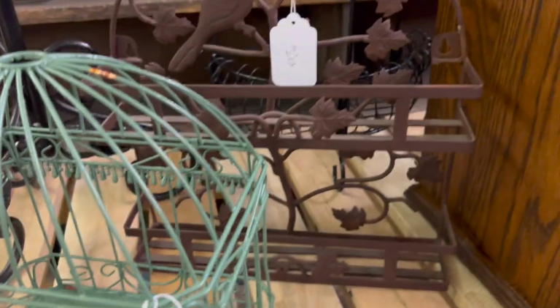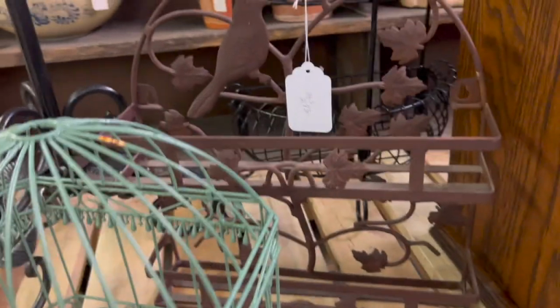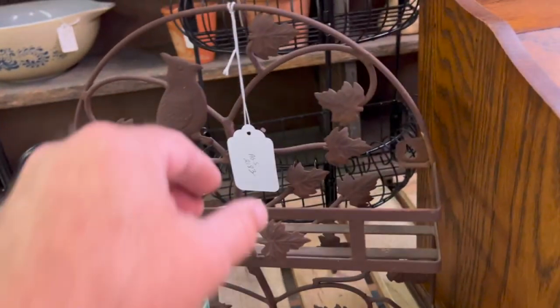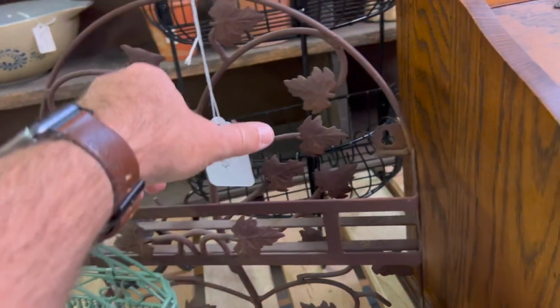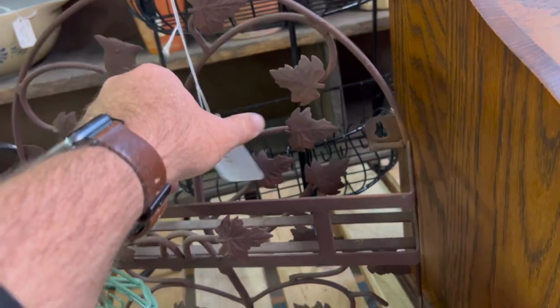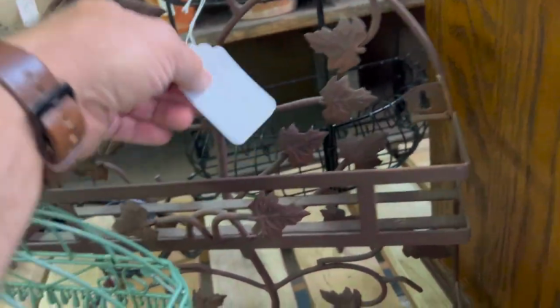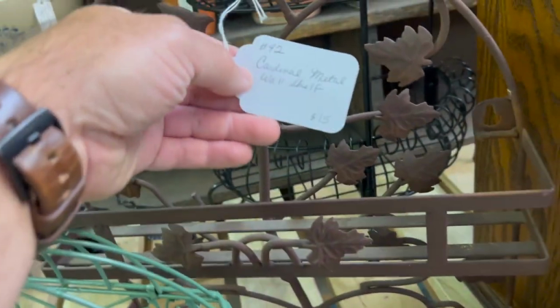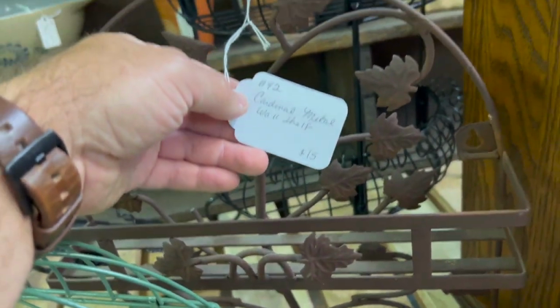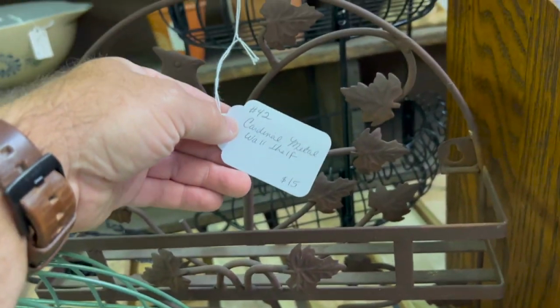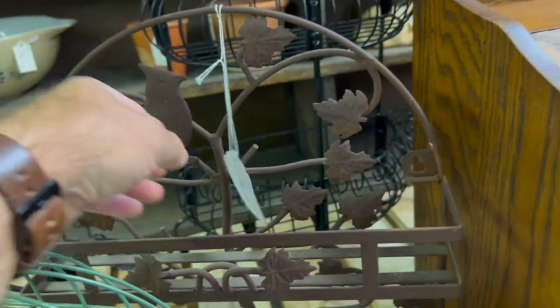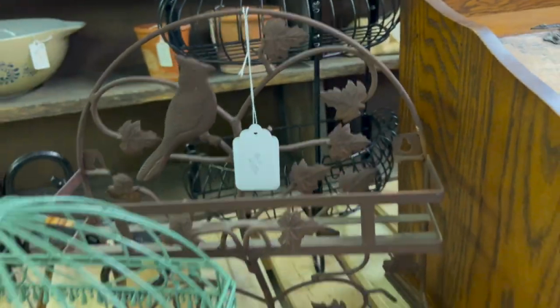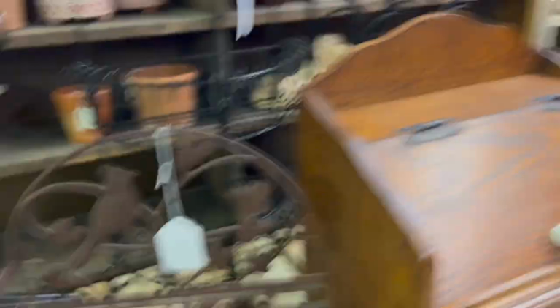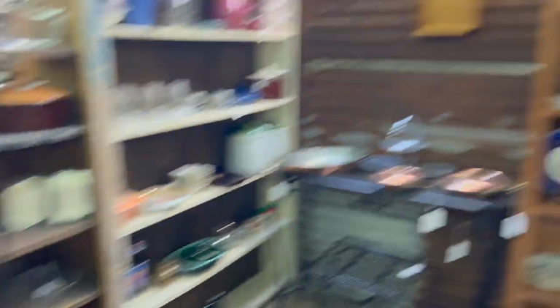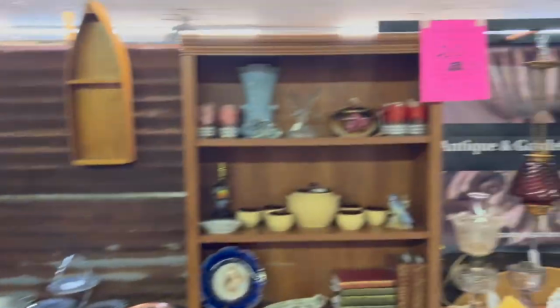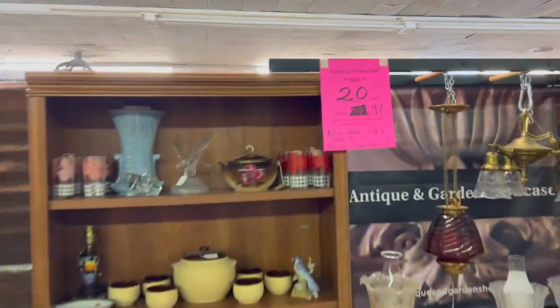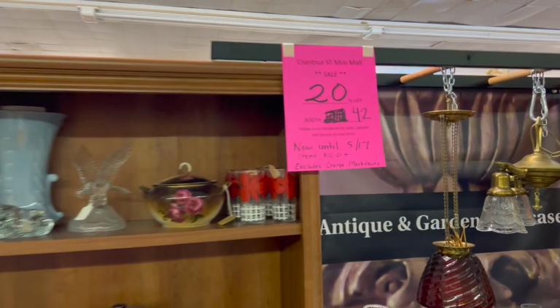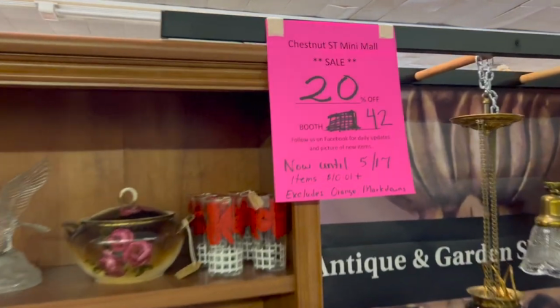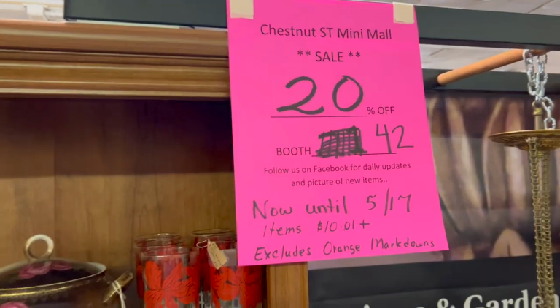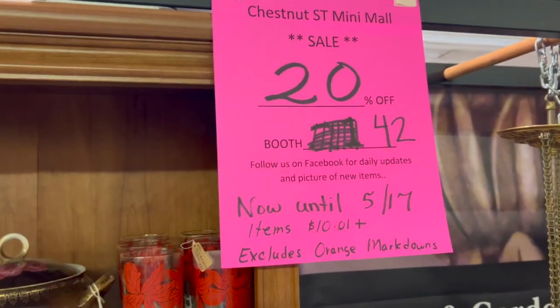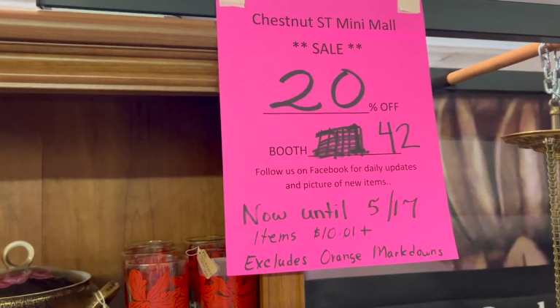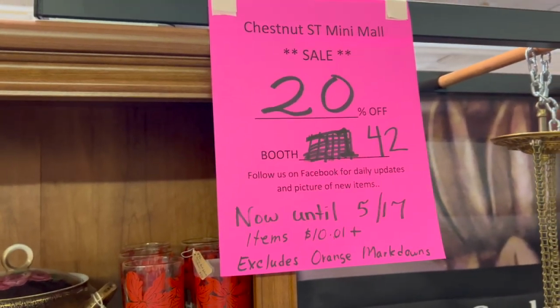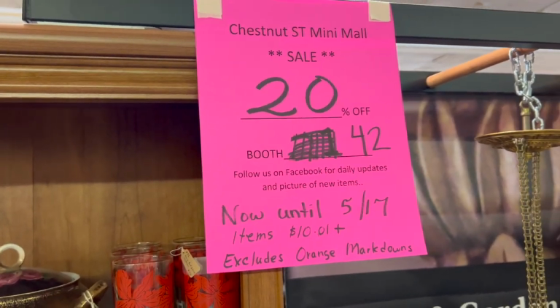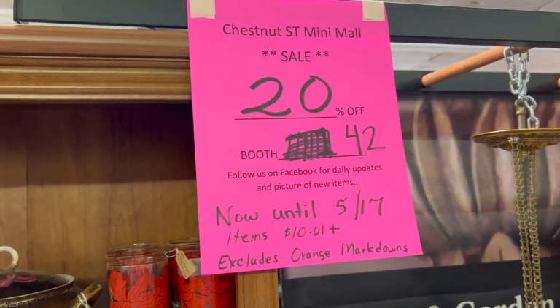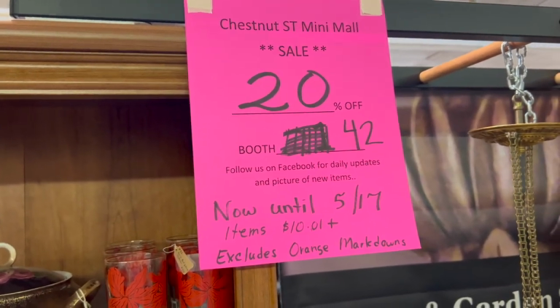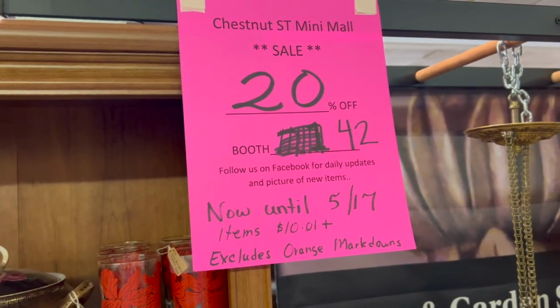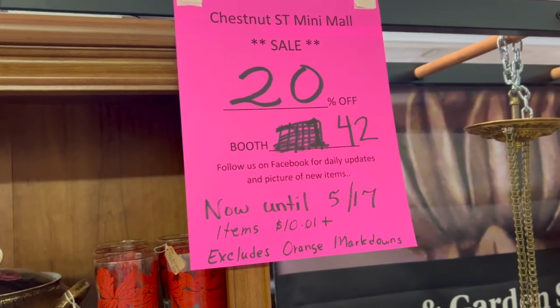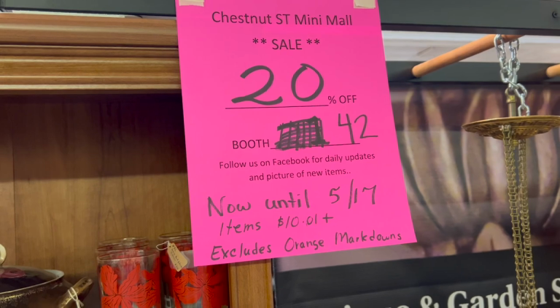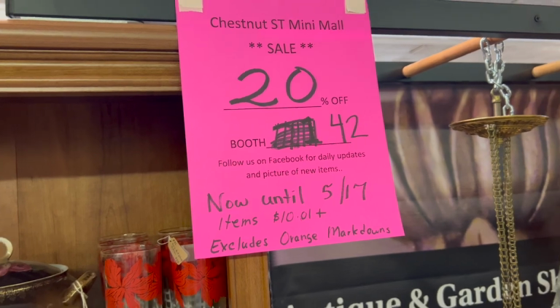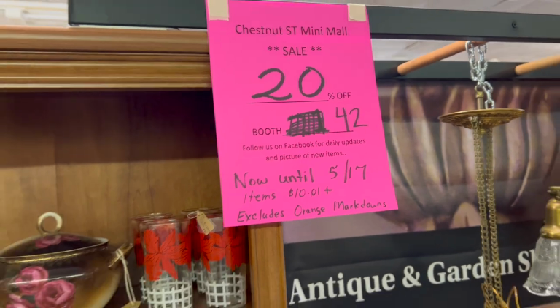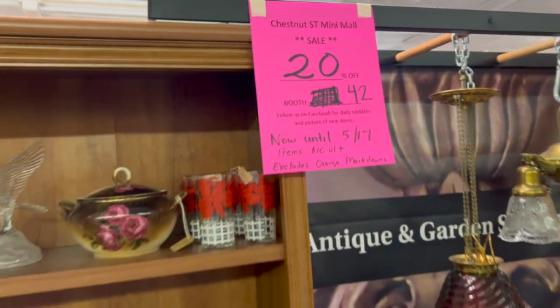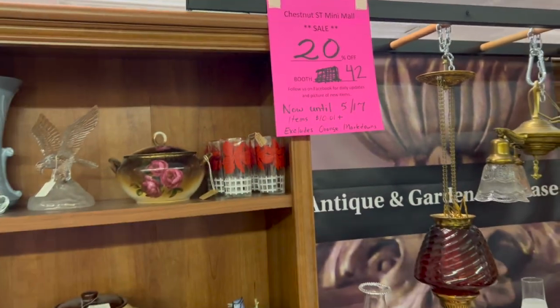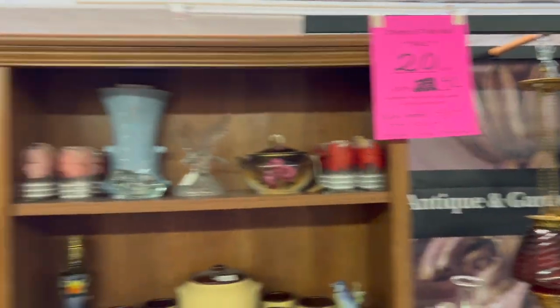There's a cardinal shelf here. This is $15, and of course the booth right now is running 20% off now until May 17th on items $10.01 and above, and it excludes anything that's already marked down.